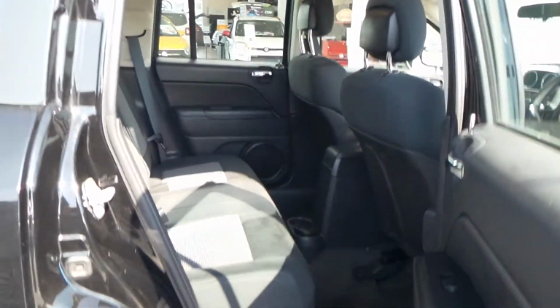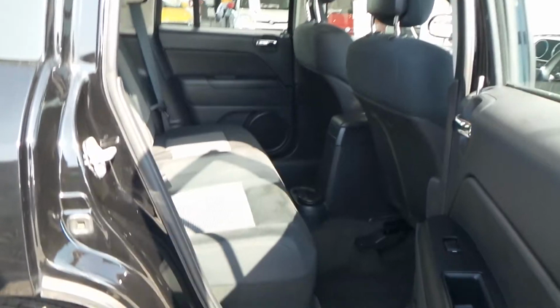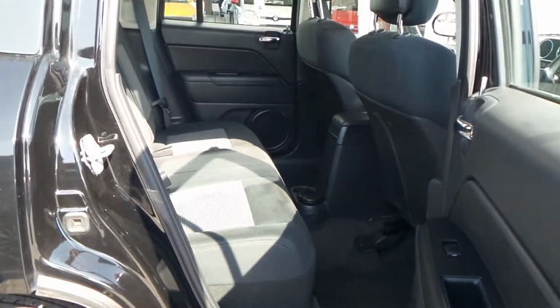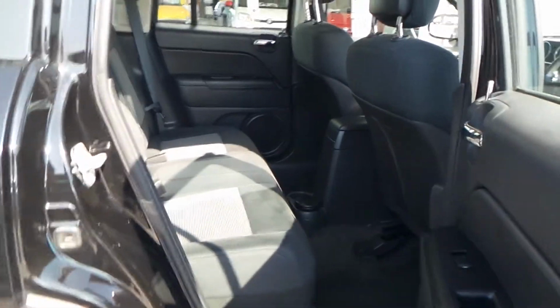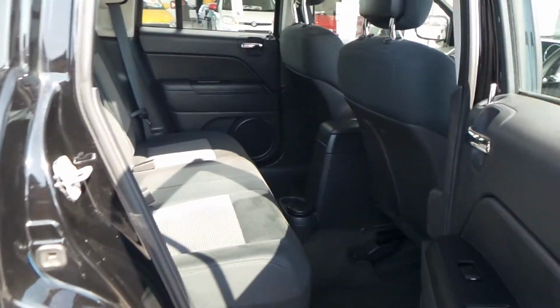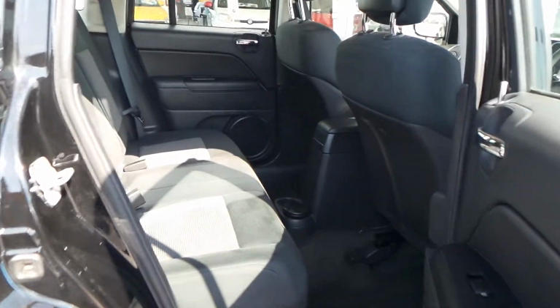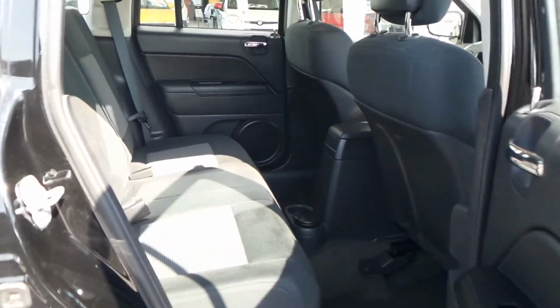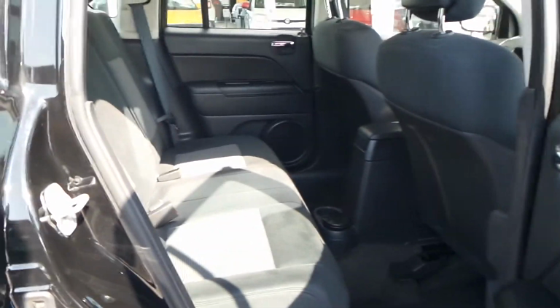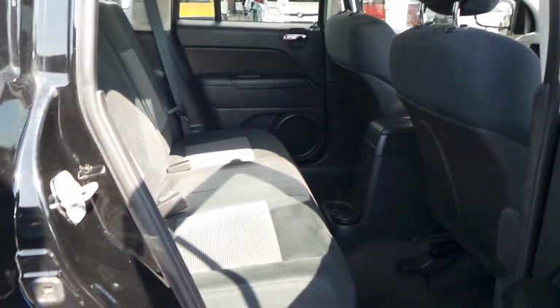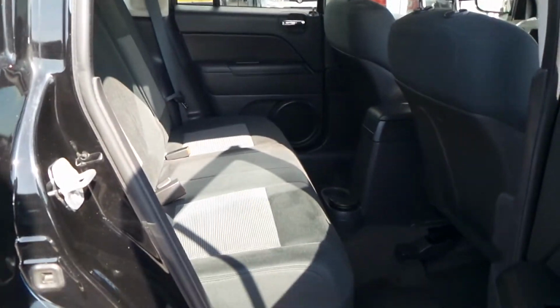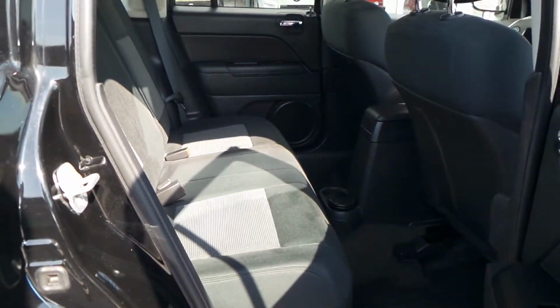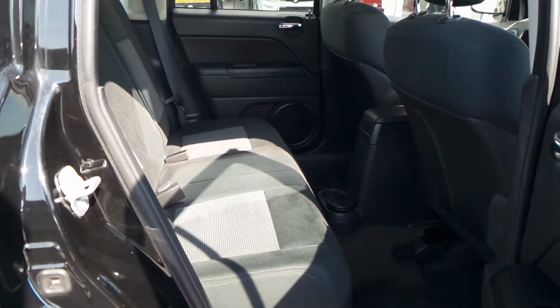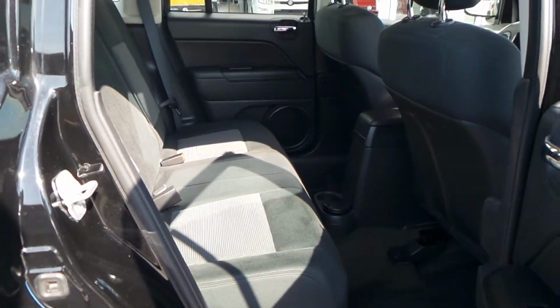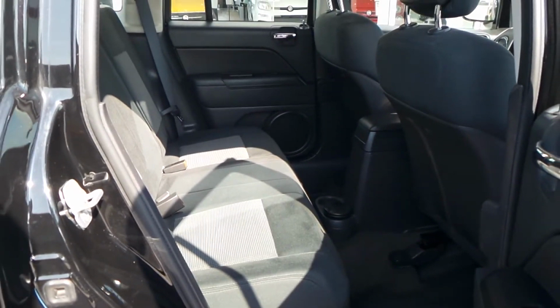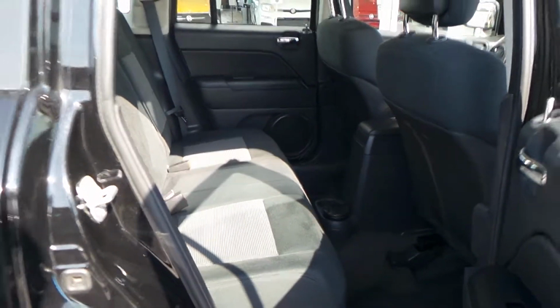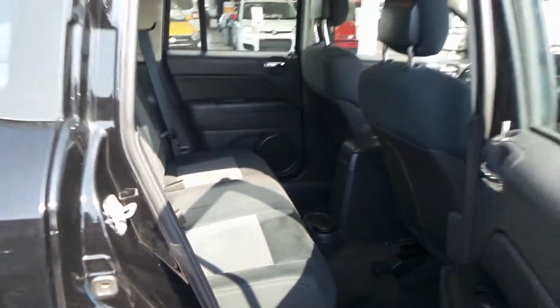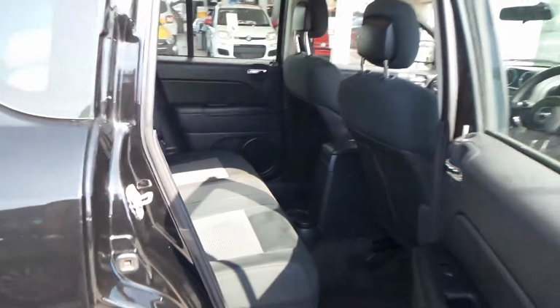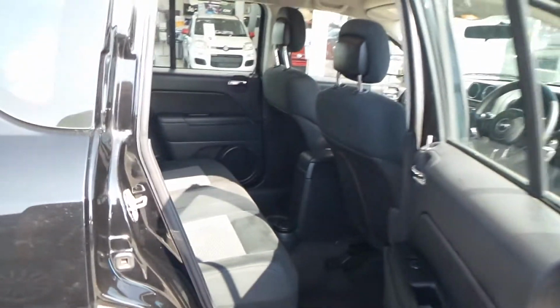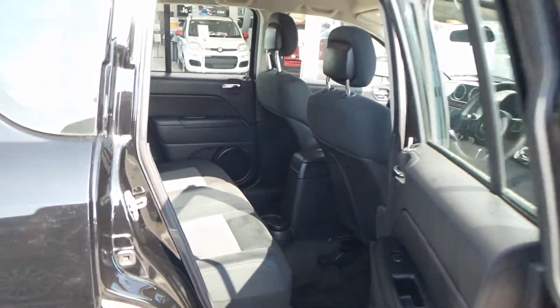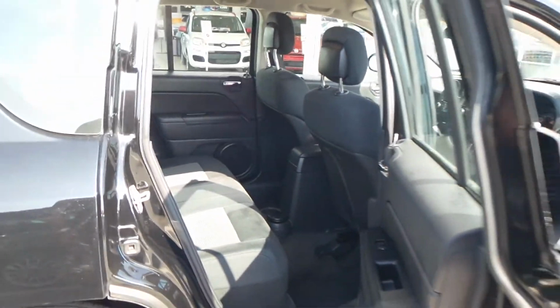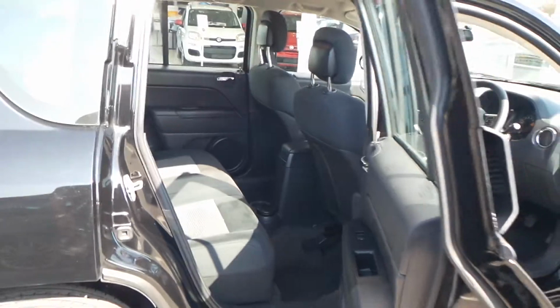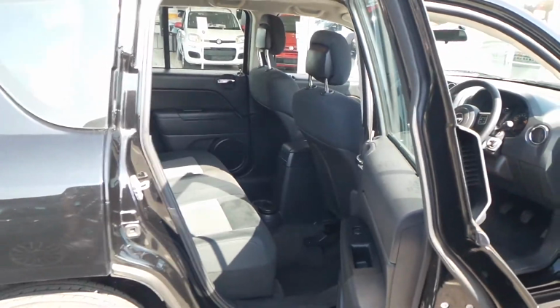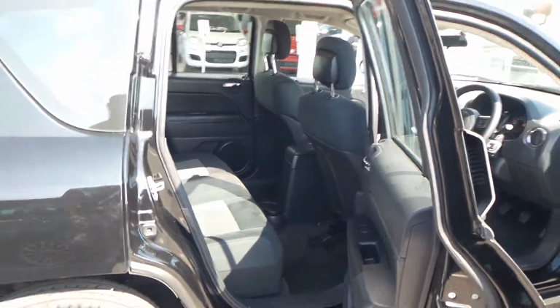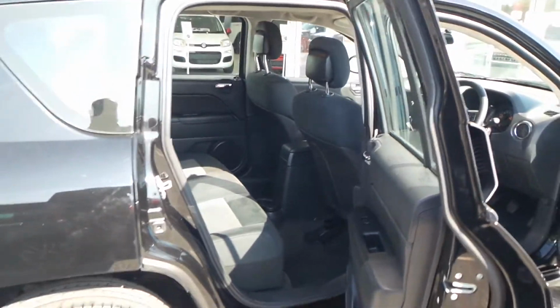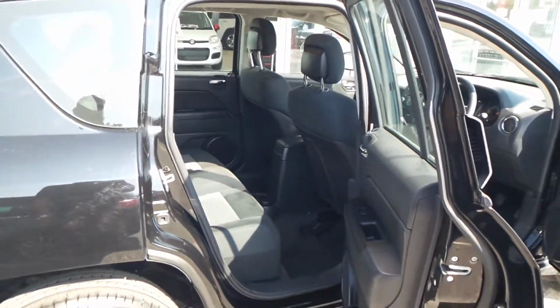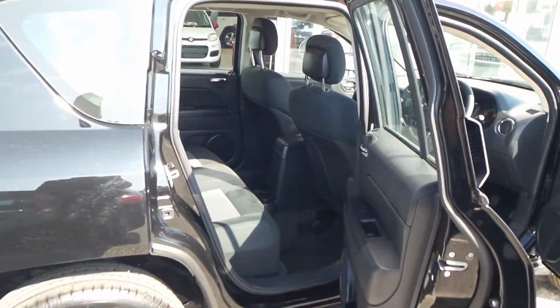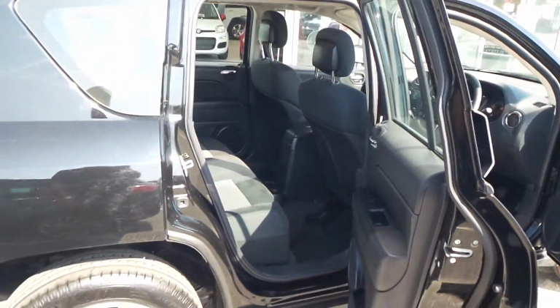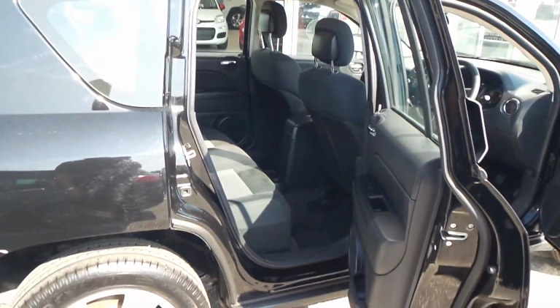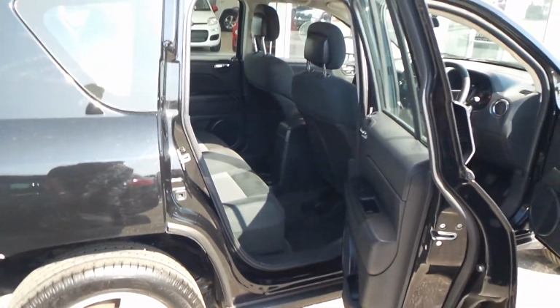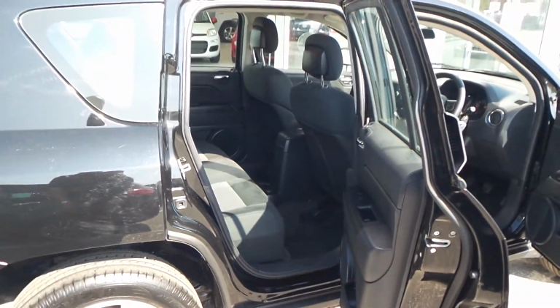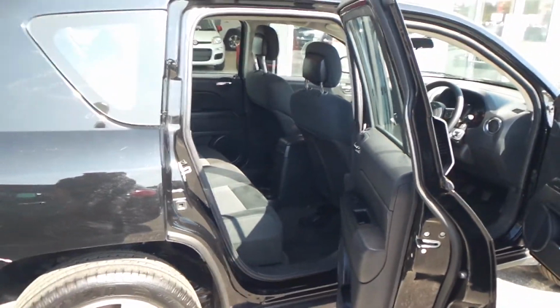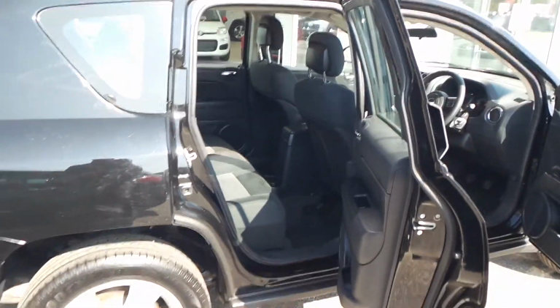The back seat of this car is very spacious with lots of leg room. It's a very tall car as well, so you have plenty of height — it's a very easy car to get in and out of.